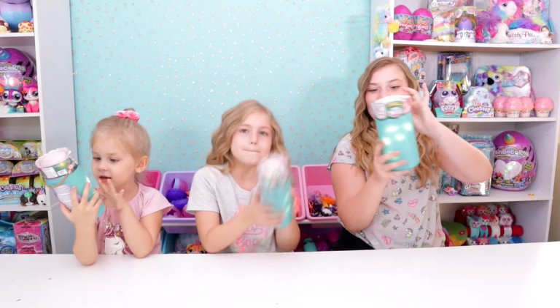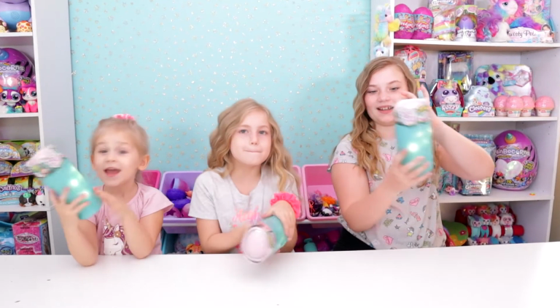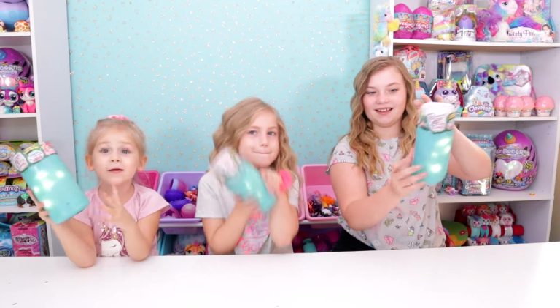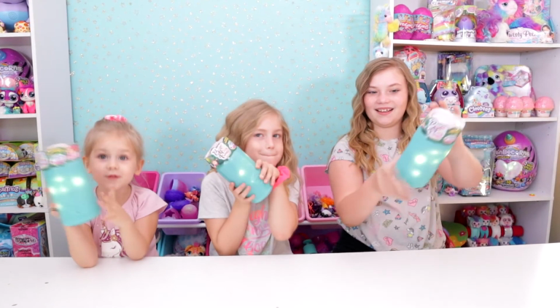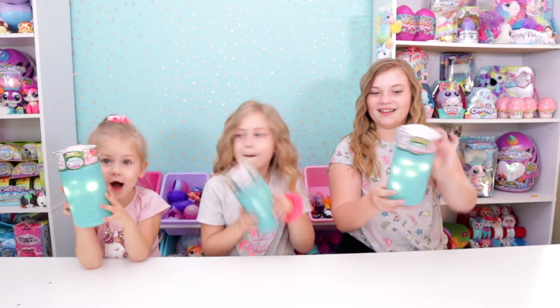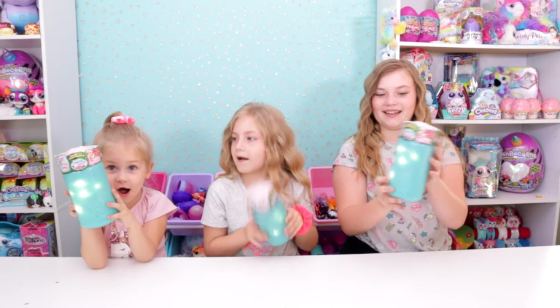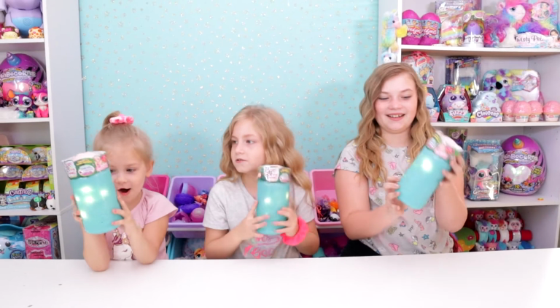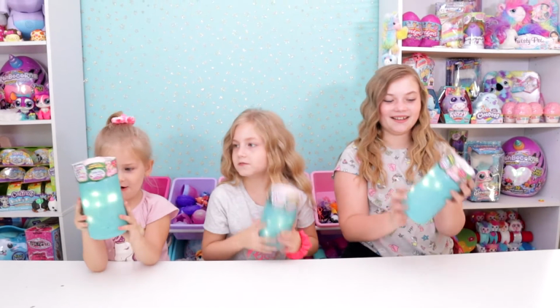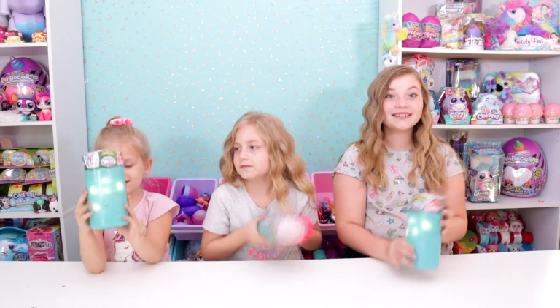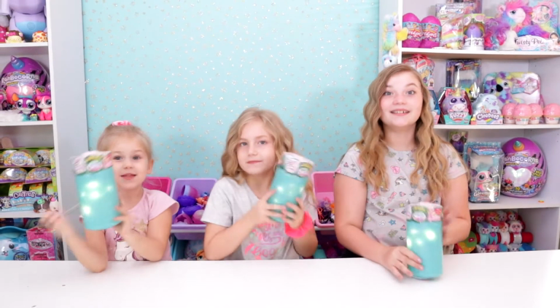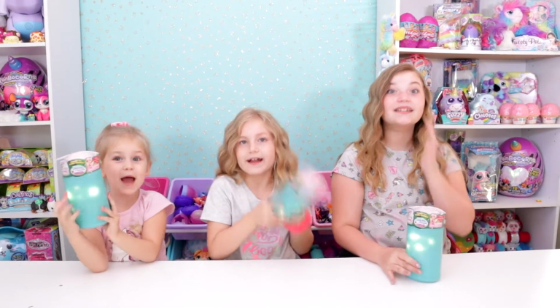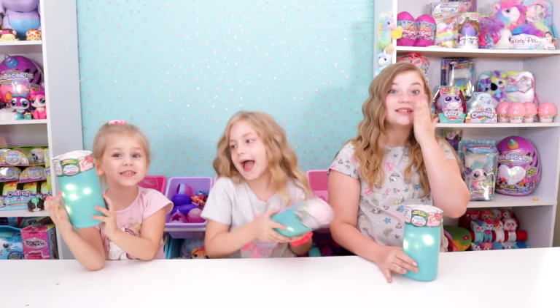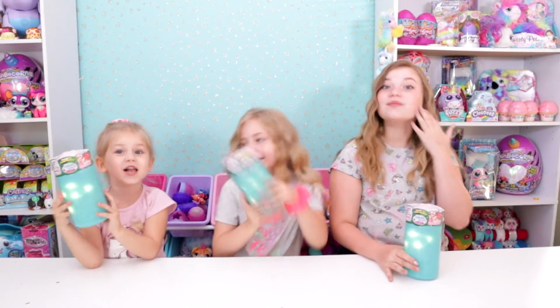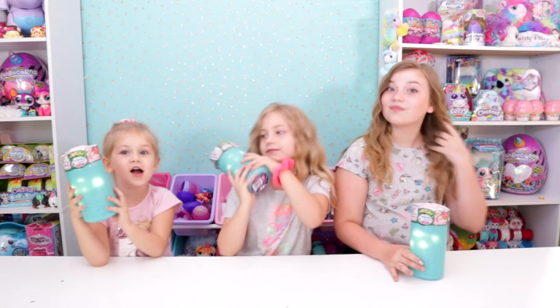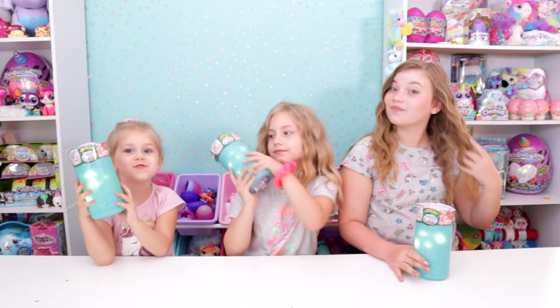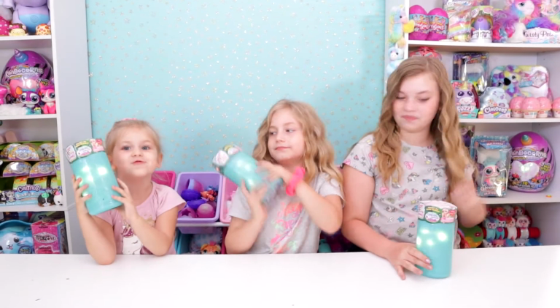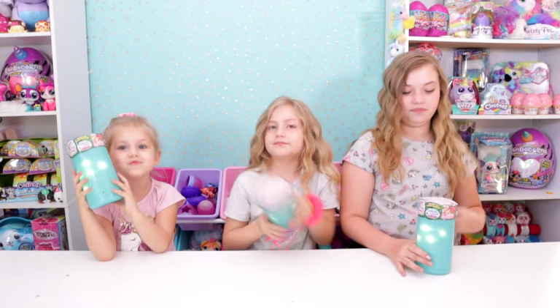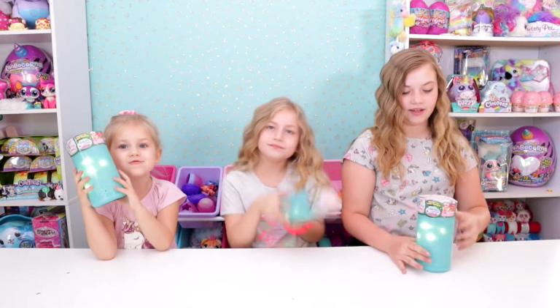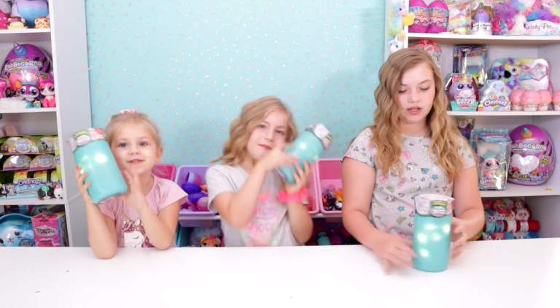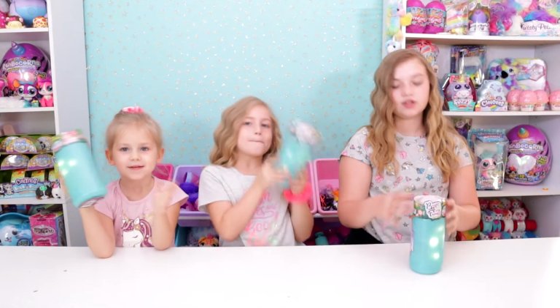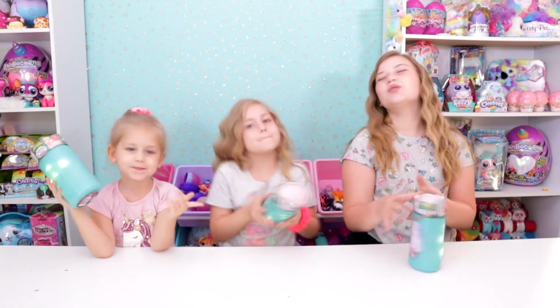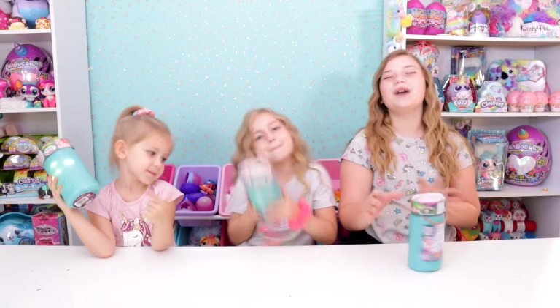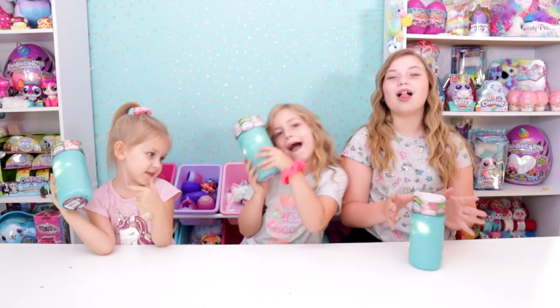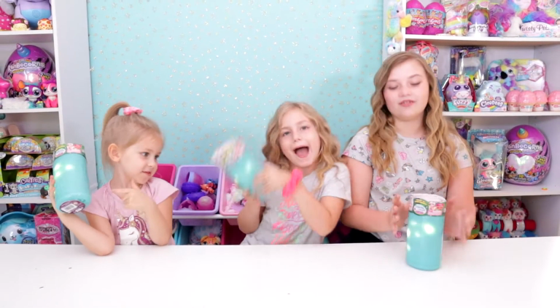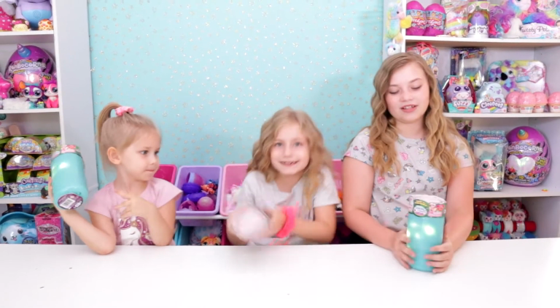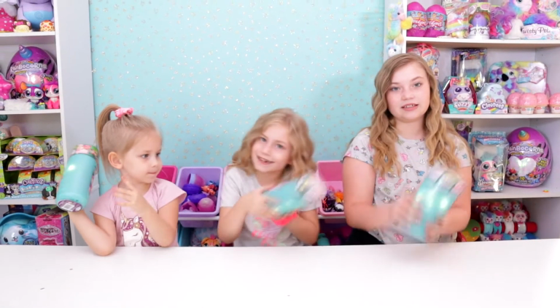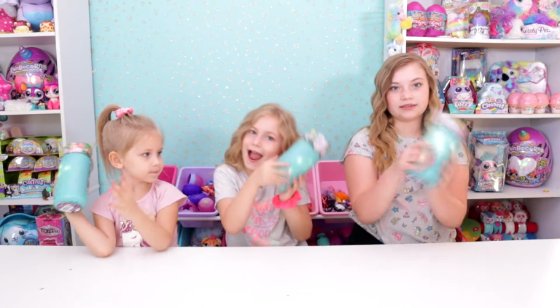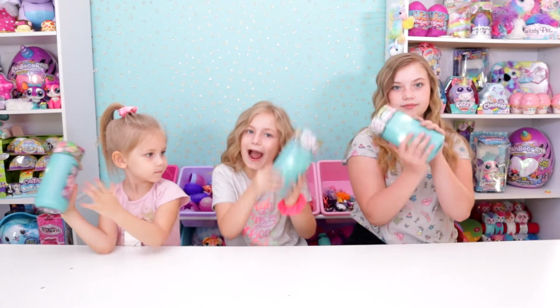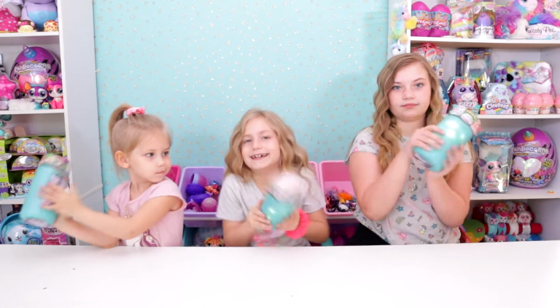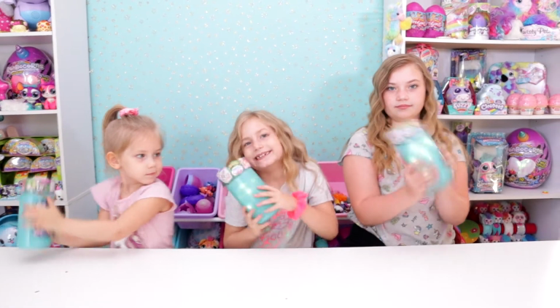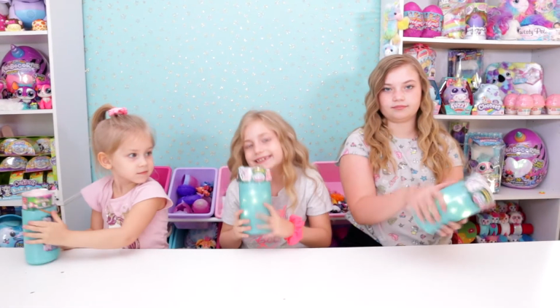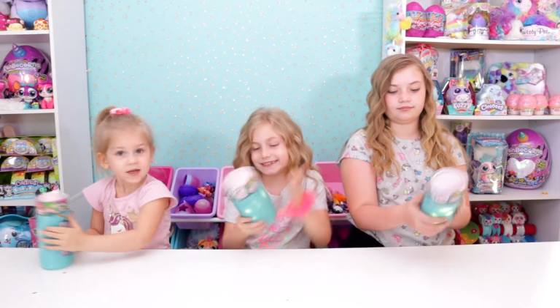They're actually here. We finally found them at the store, so there's 12 you can collect. We have three here today. We cannot find any hacks - they're the same from the outside.